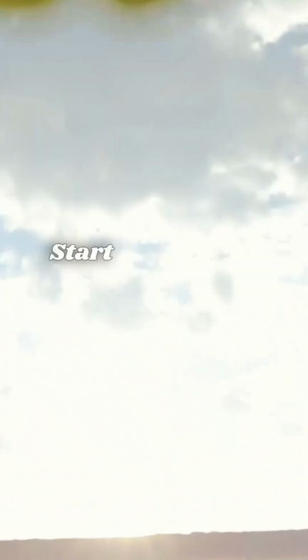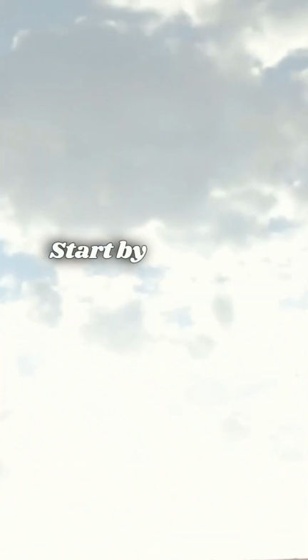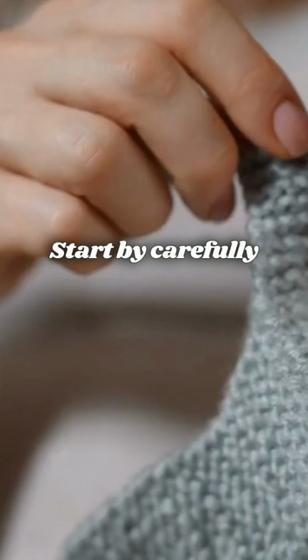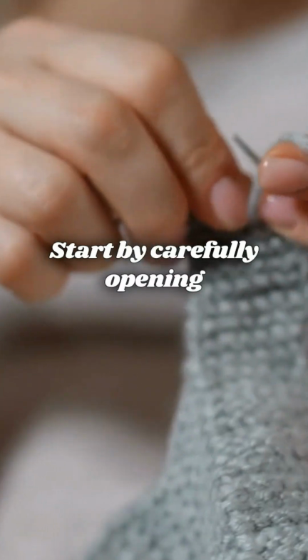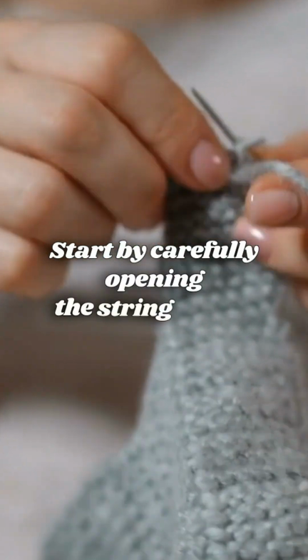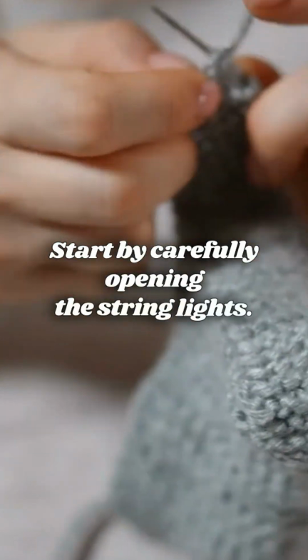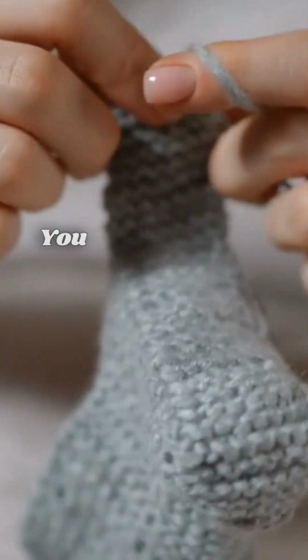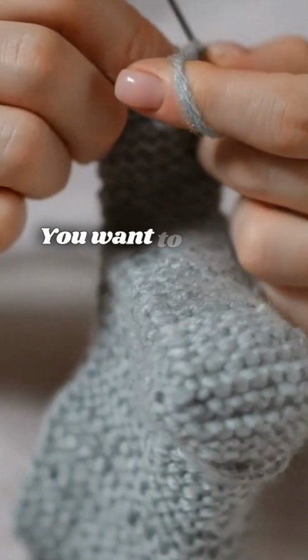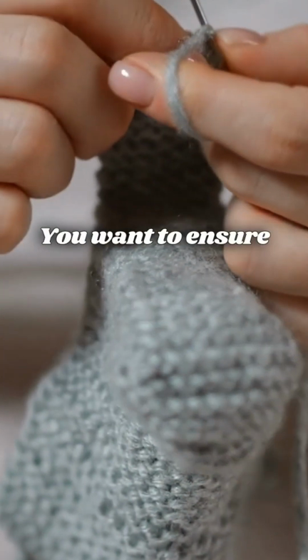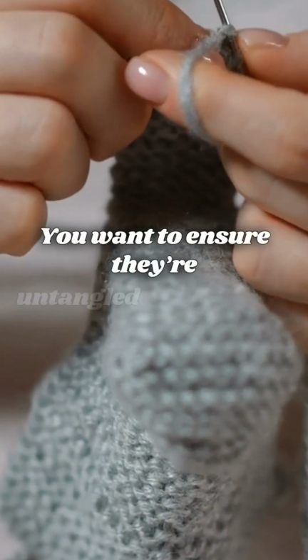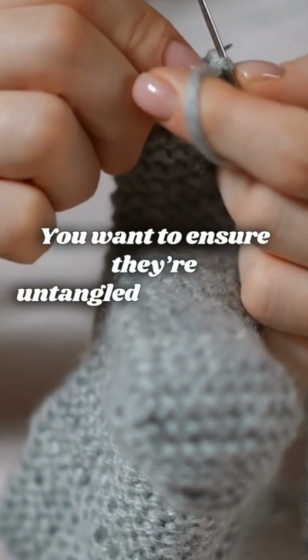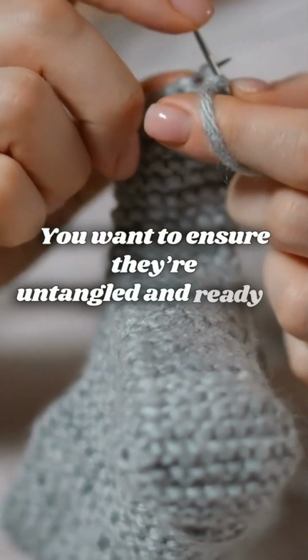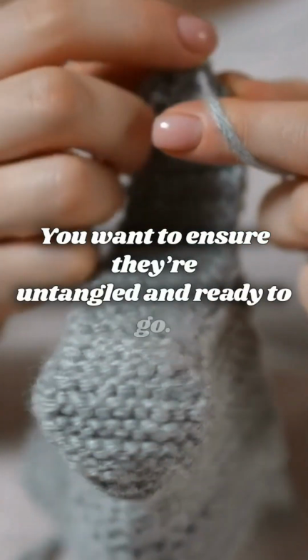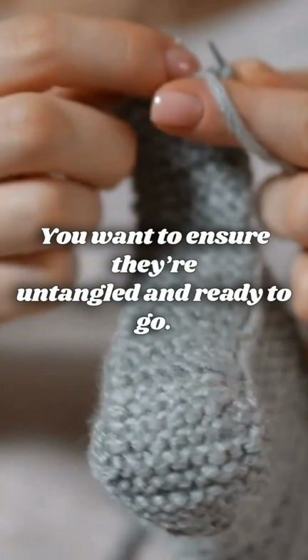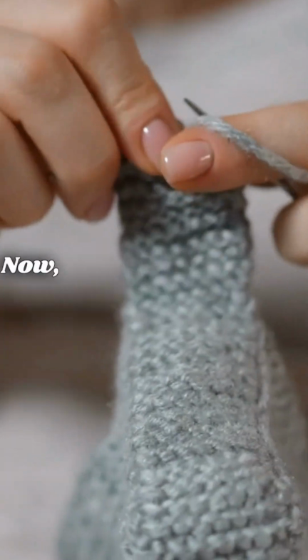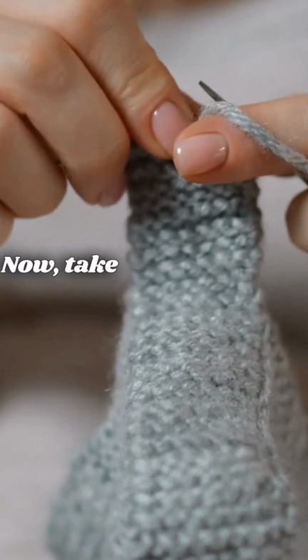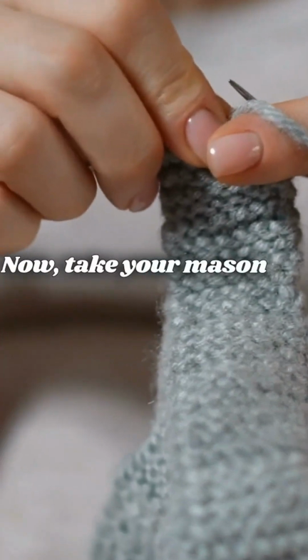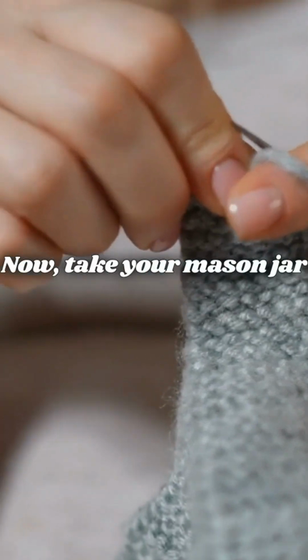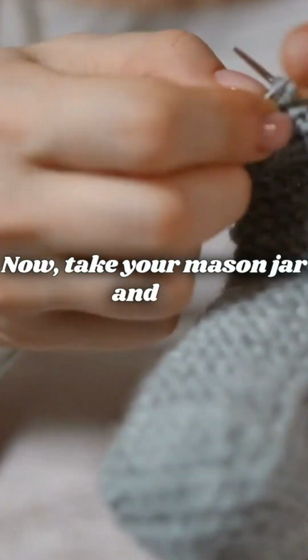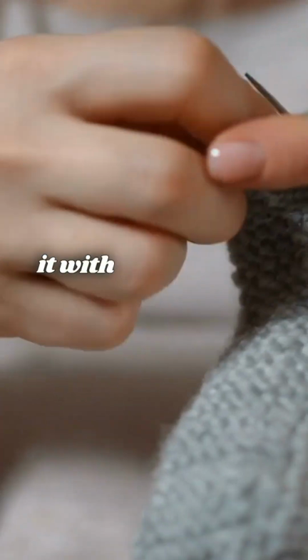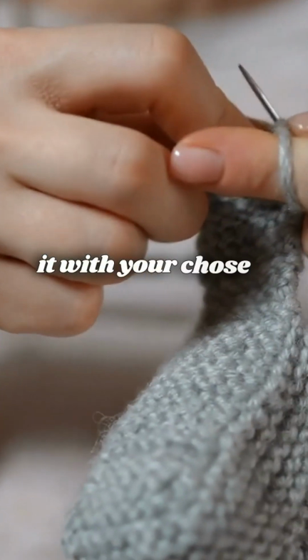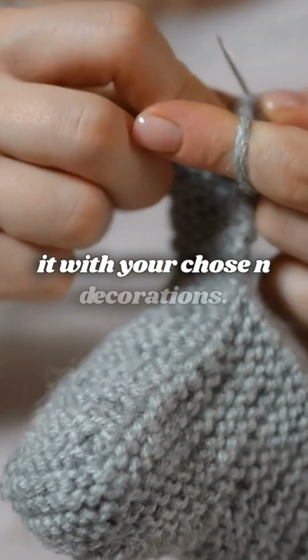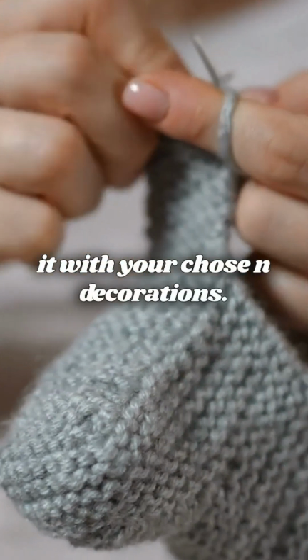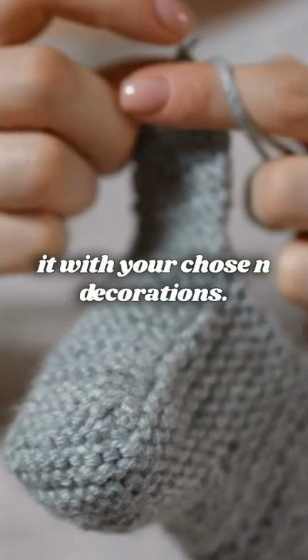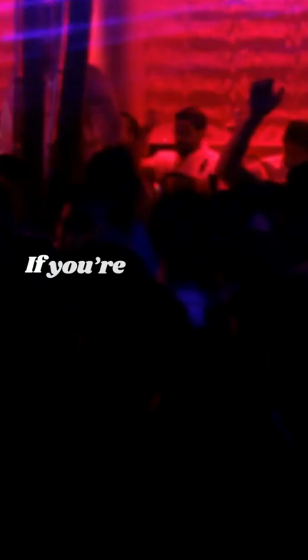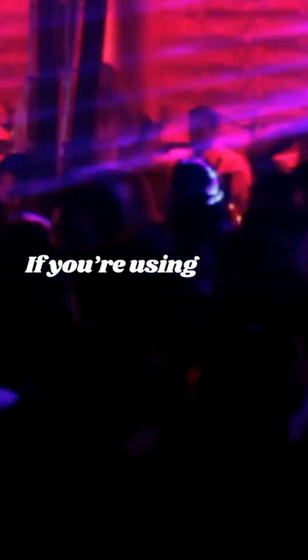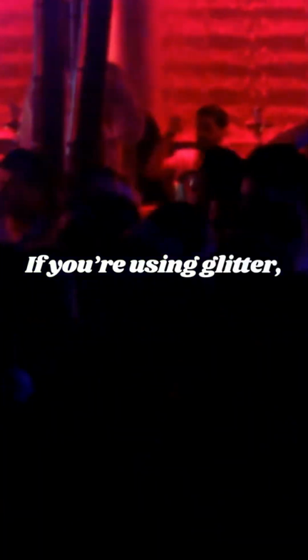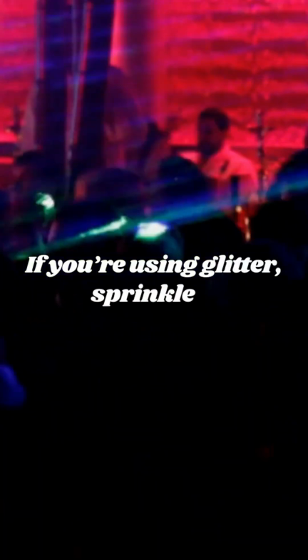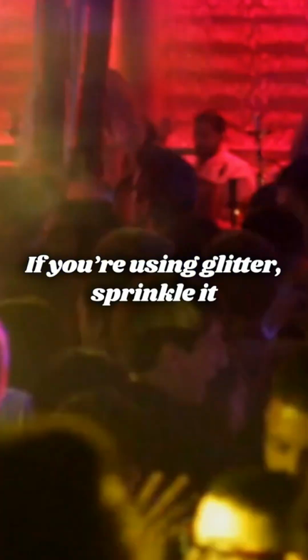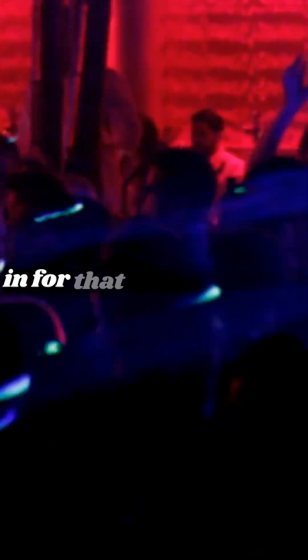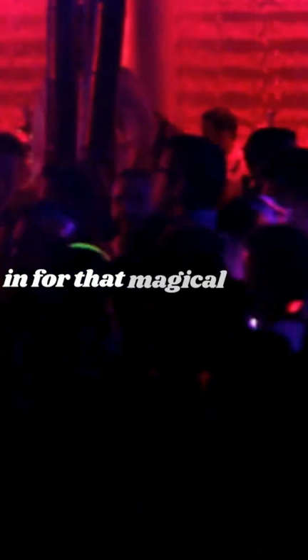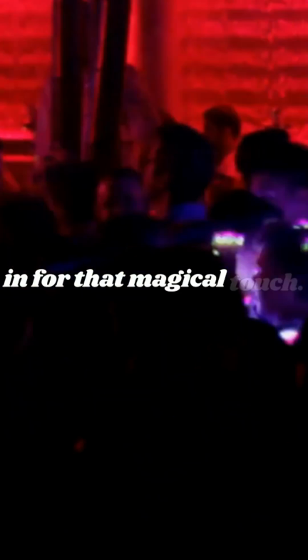Start by carefully opening the string lights. You want to ensure they're untangled and ready to go. Now, take your Mason jar and fill it with your chosen decorations. If you're using glitter, sprinkle it in for that magical touch.